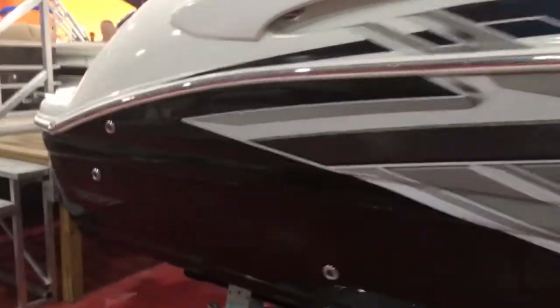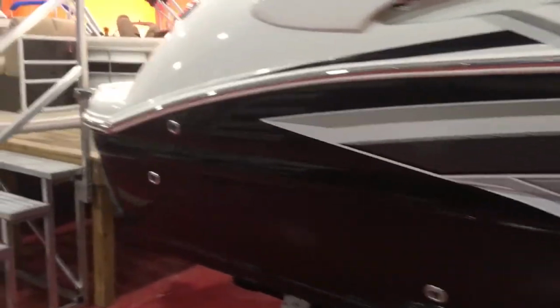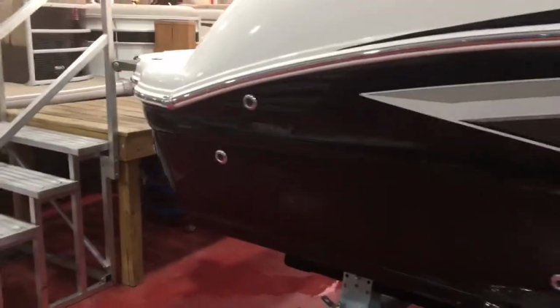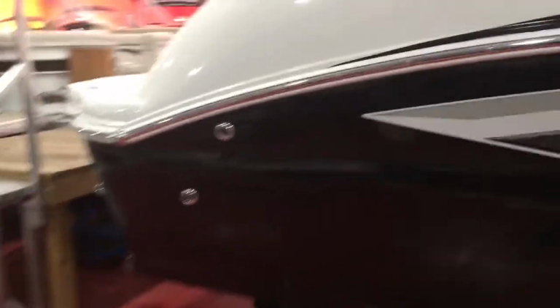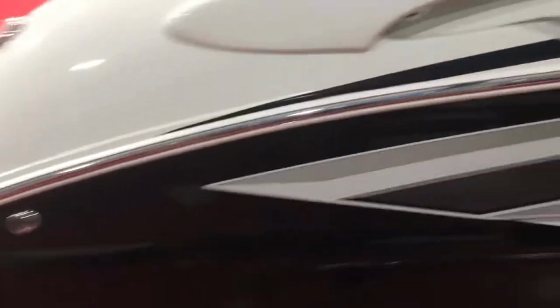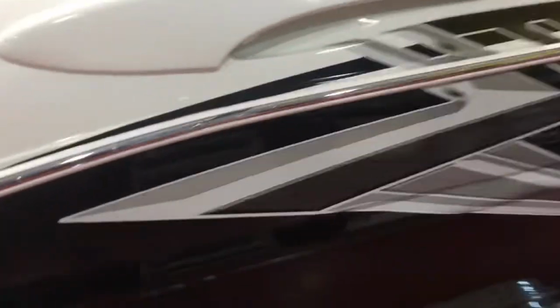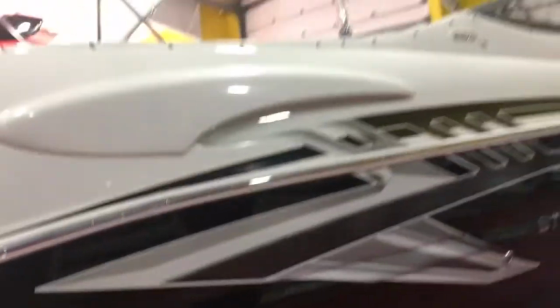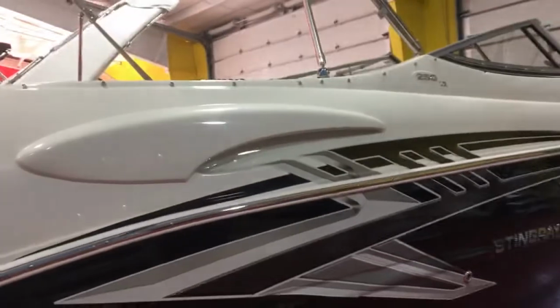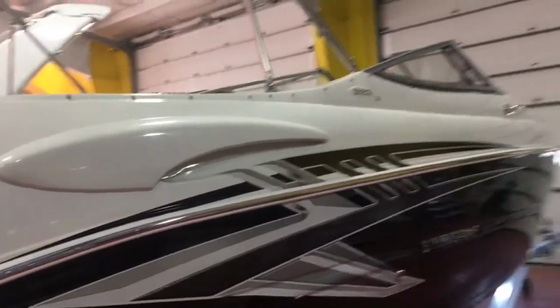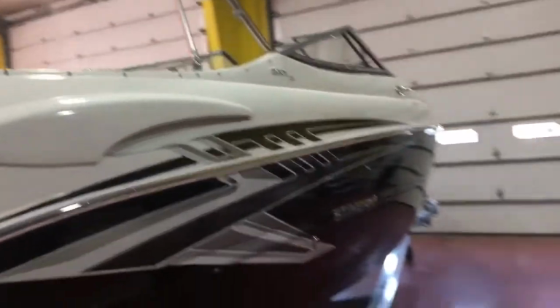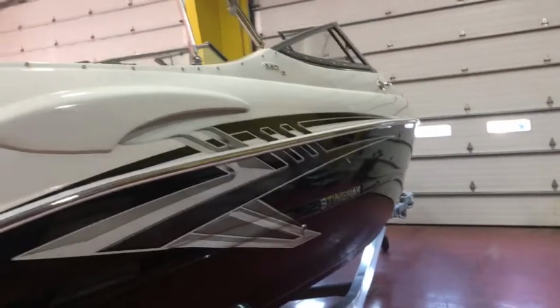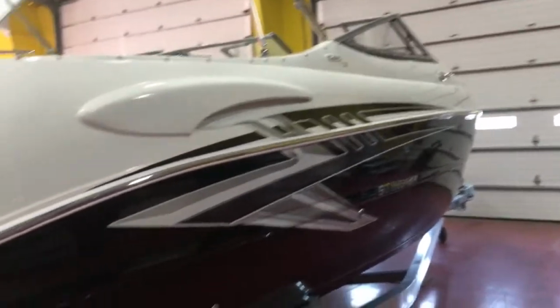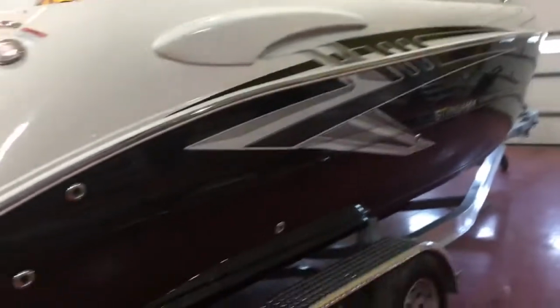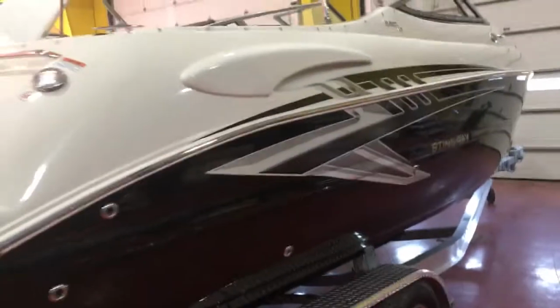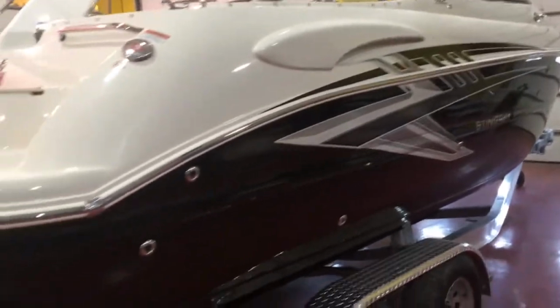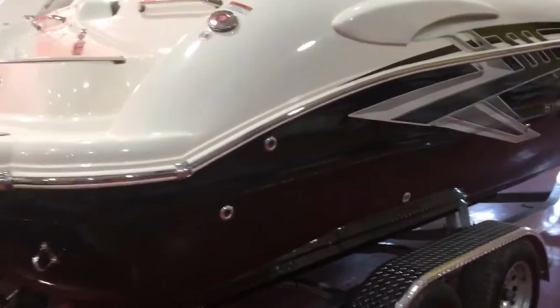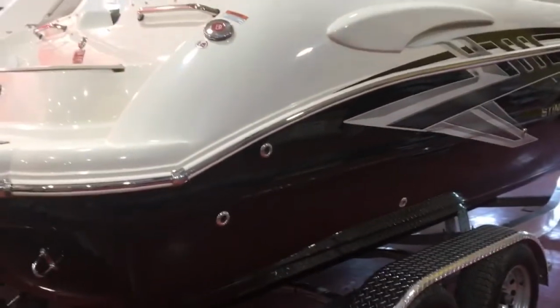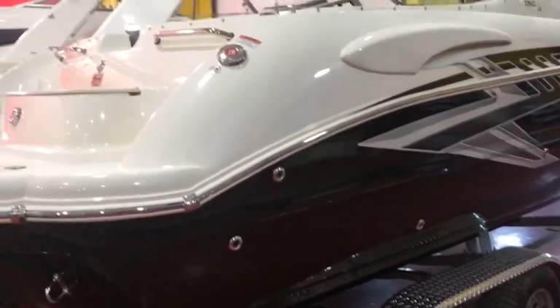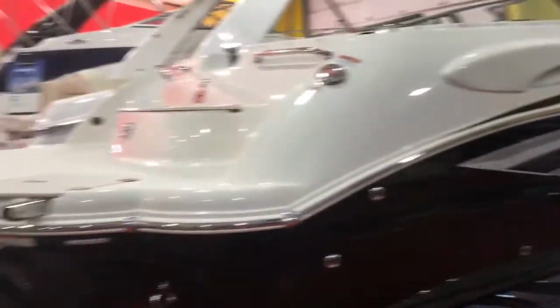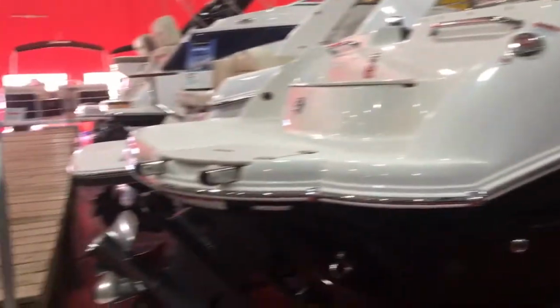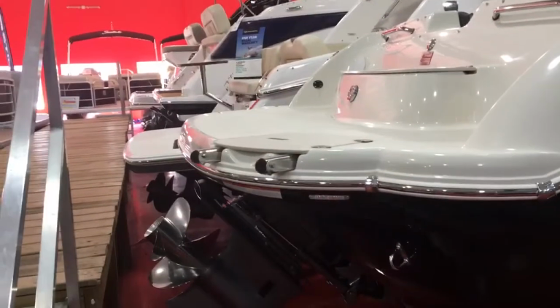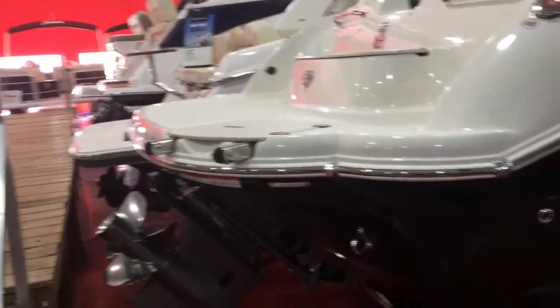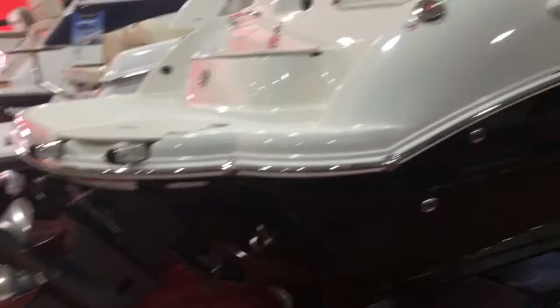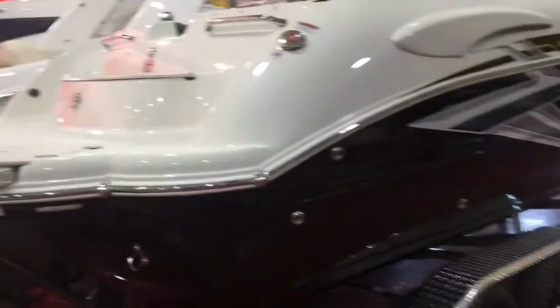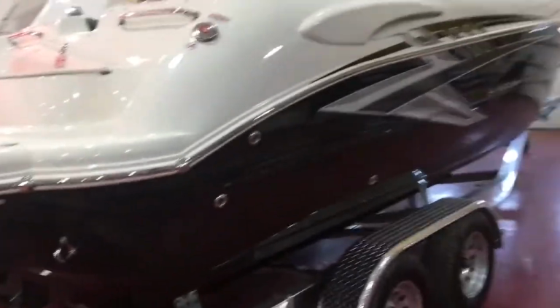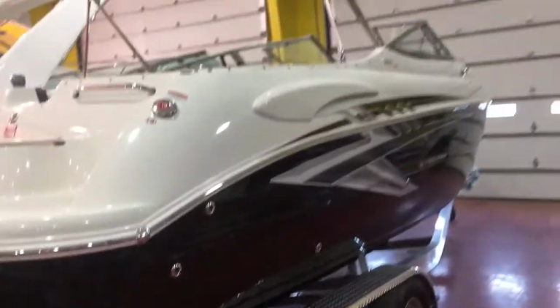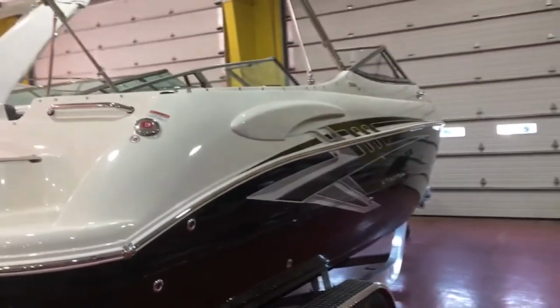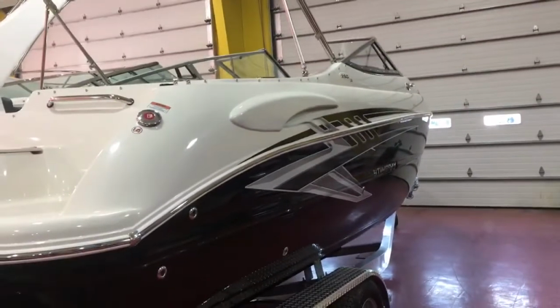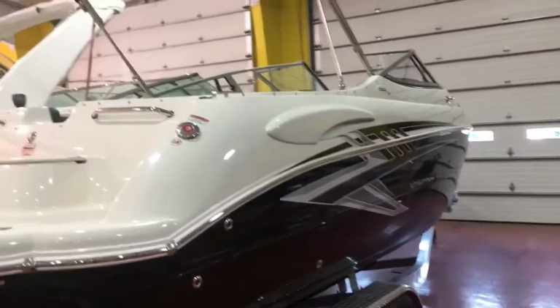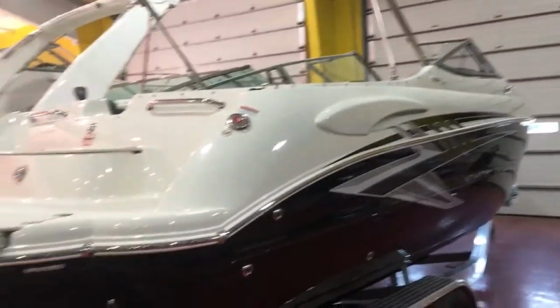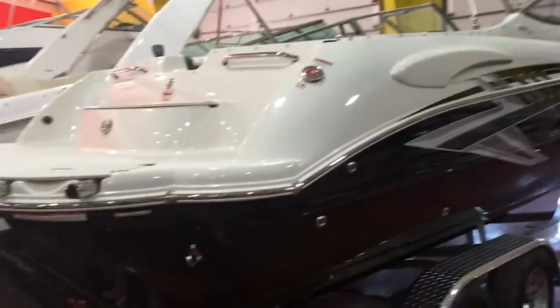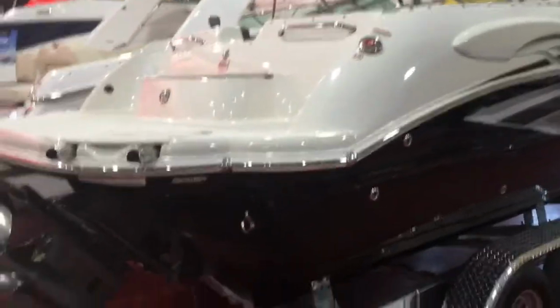This has the stainless steel rub rail, stainless steel bimini, stainless steel cleats, and a stainless steel ladder off the back. We also have a cockpit and a bow cover that snap on.